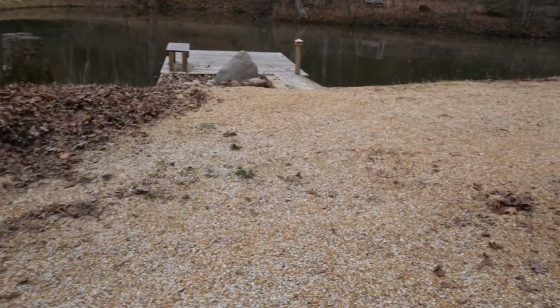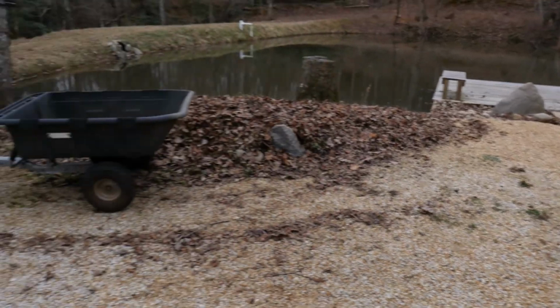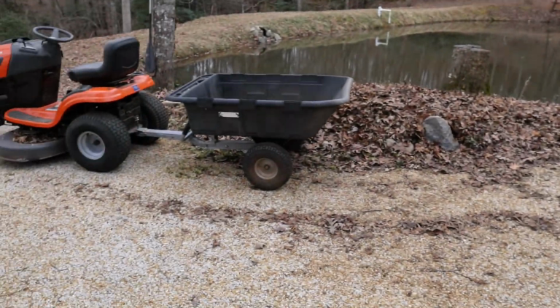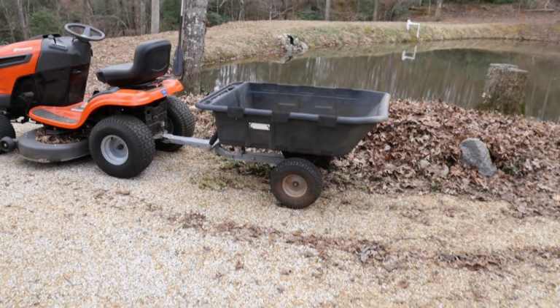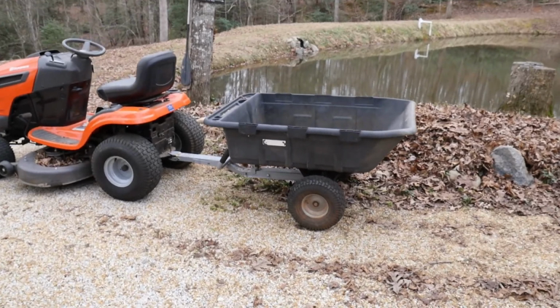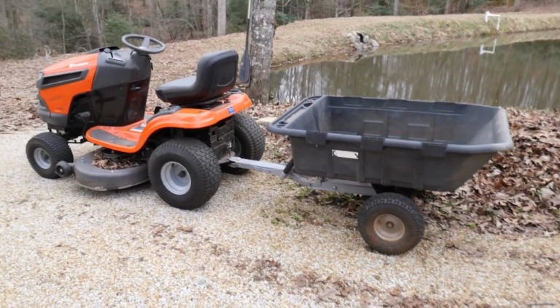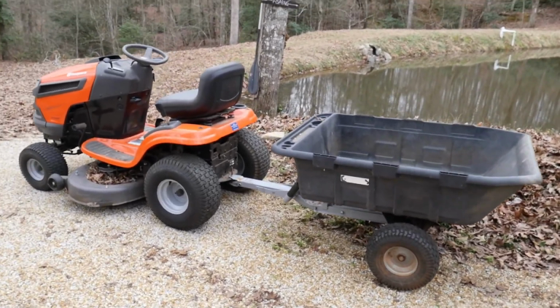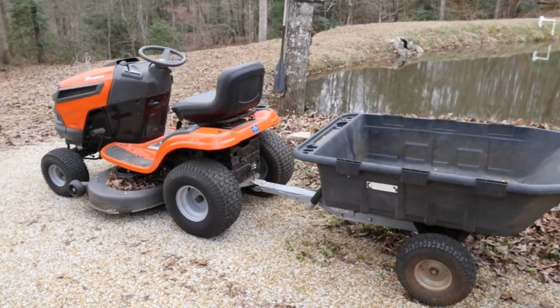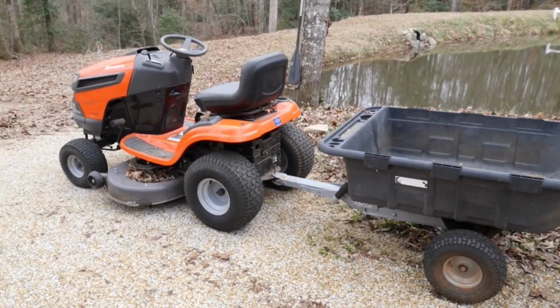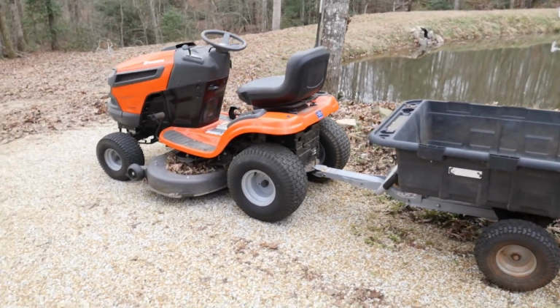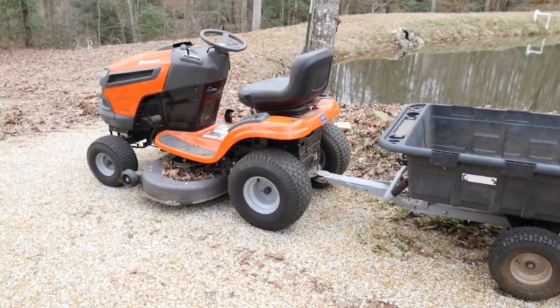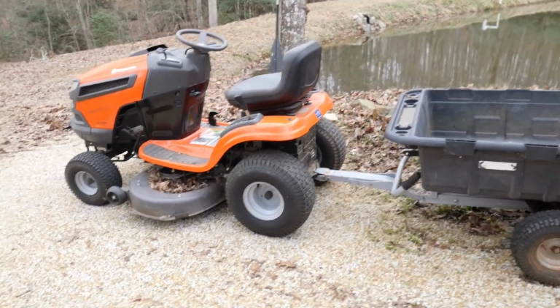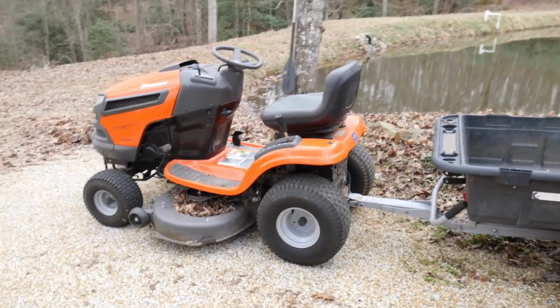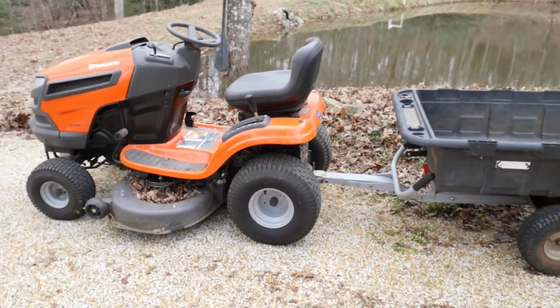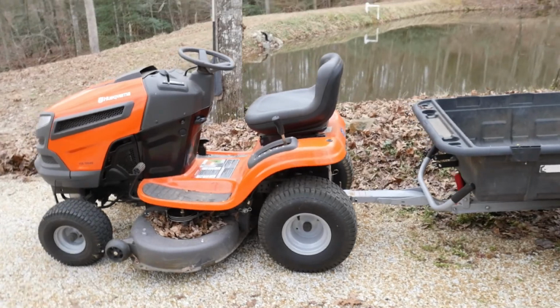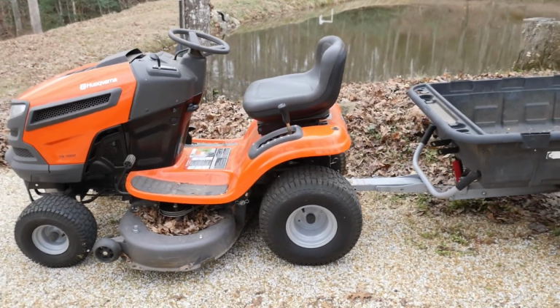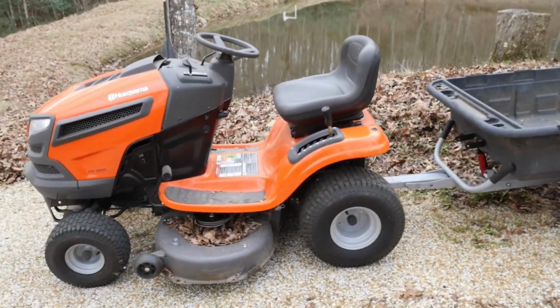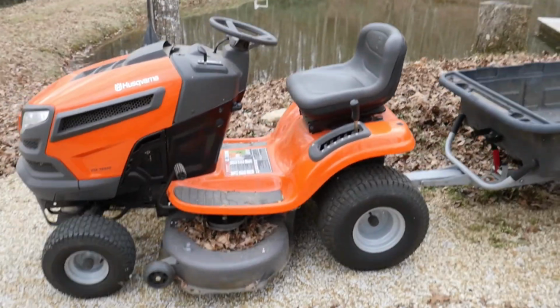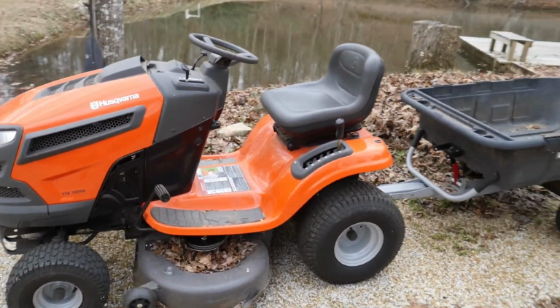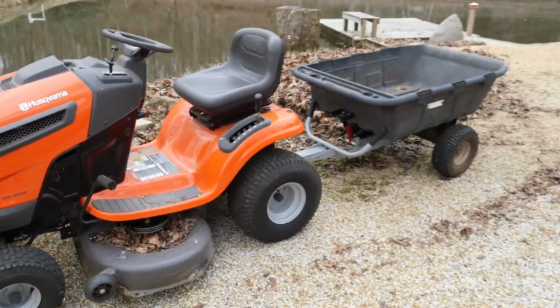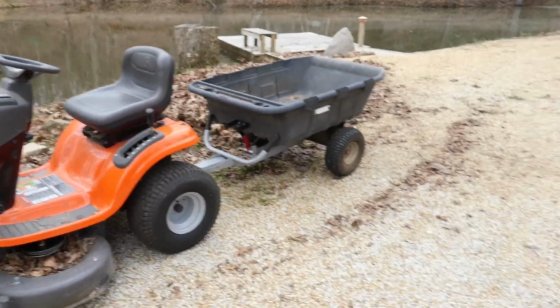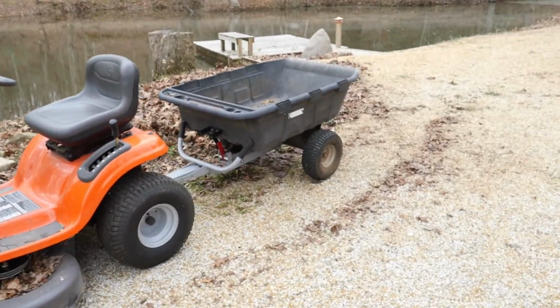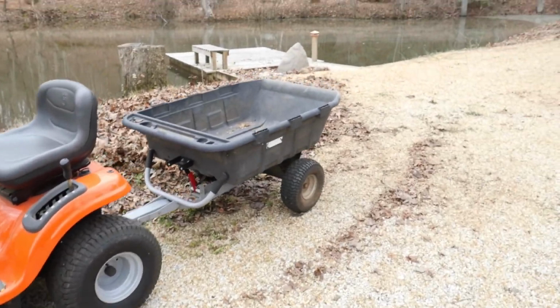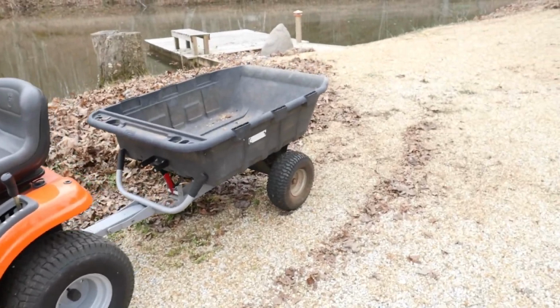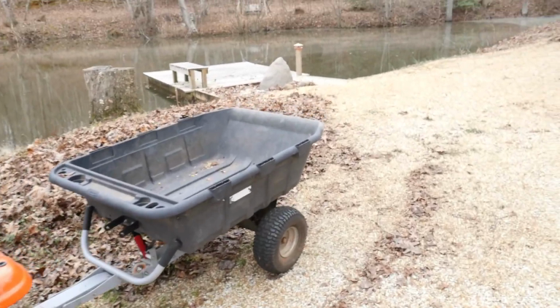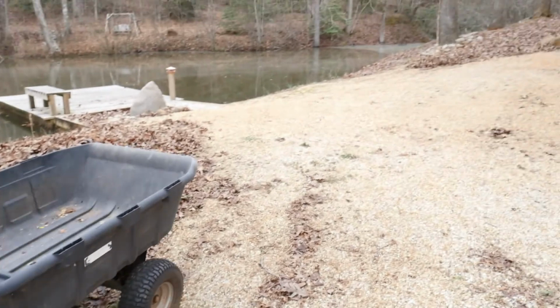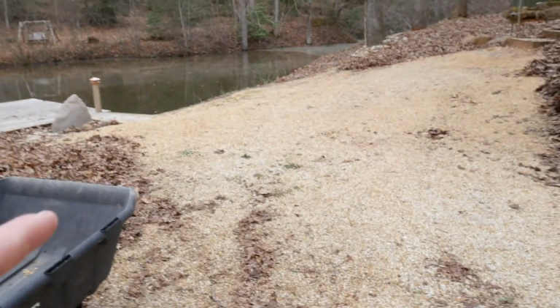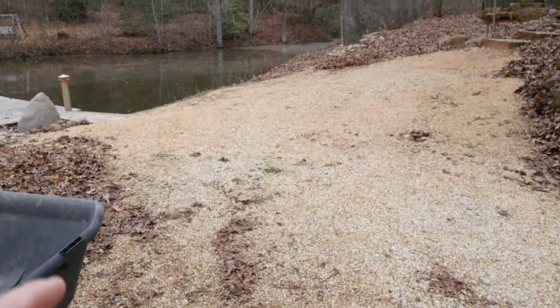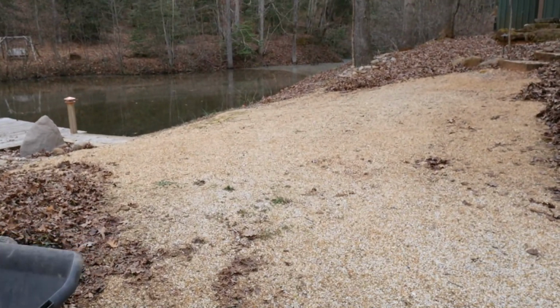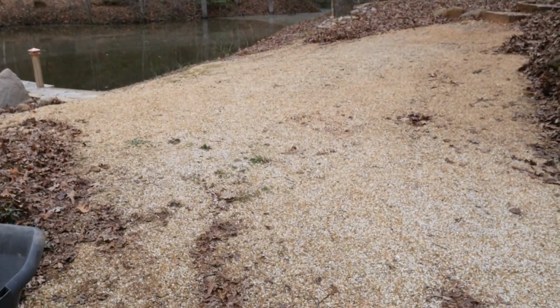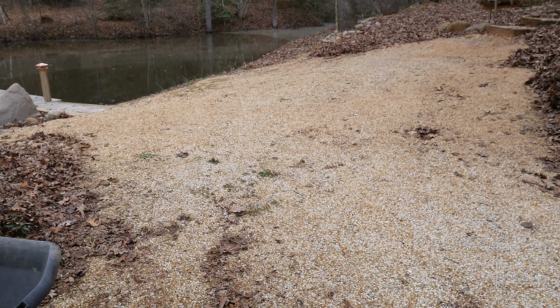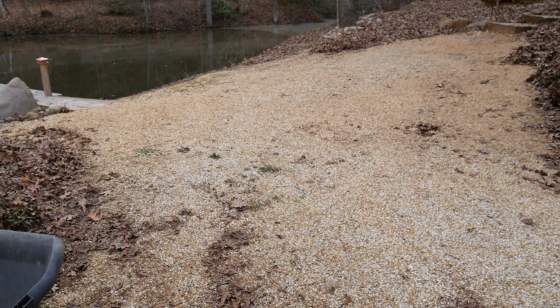I am gonna use this little trailer and my tractor, aka lawnmower, because I don't have a real tractor yet, but I'm gonna use this to go pick up some of the rocks and bring them back over here and we will make this fire ring.